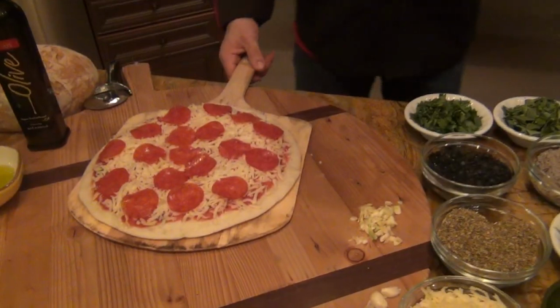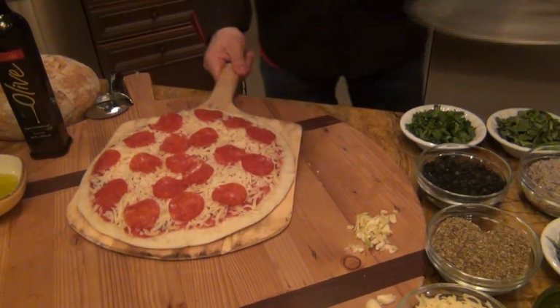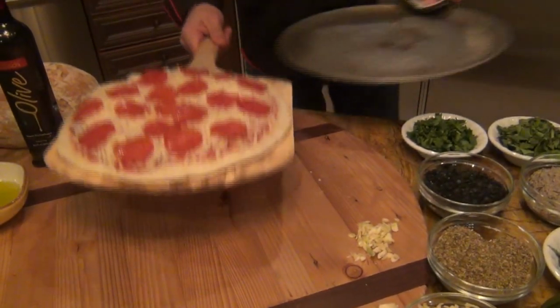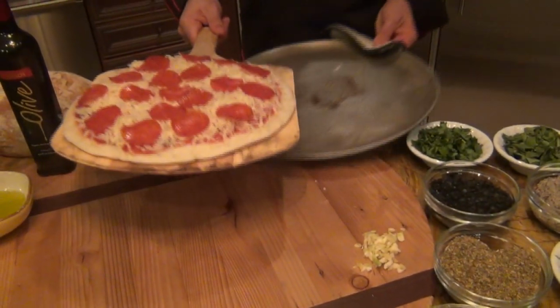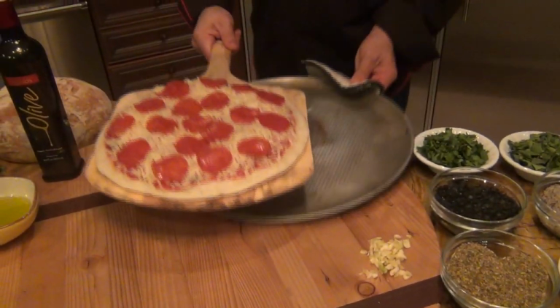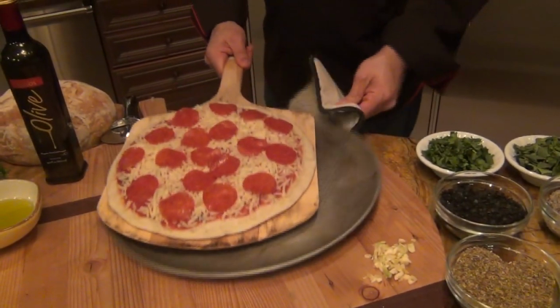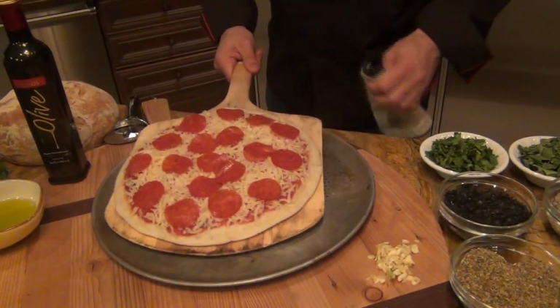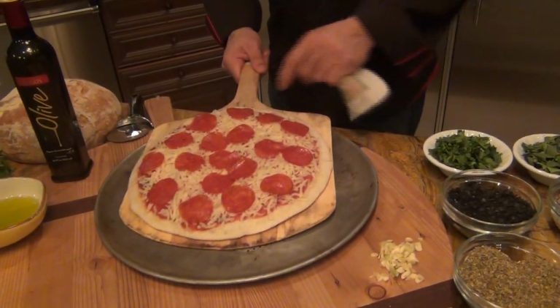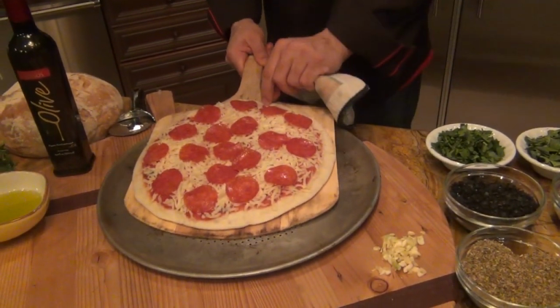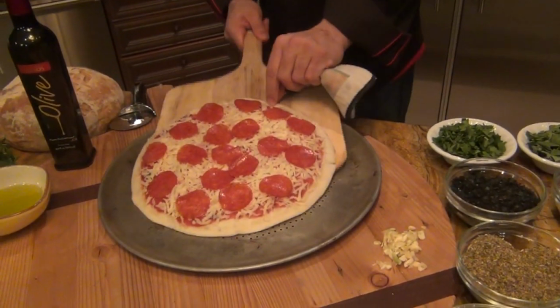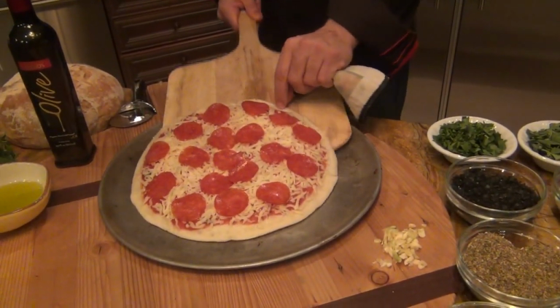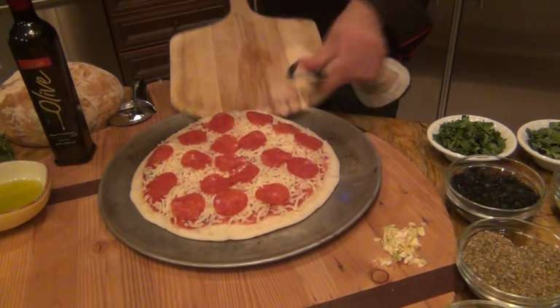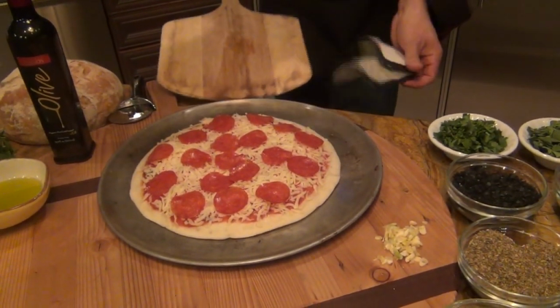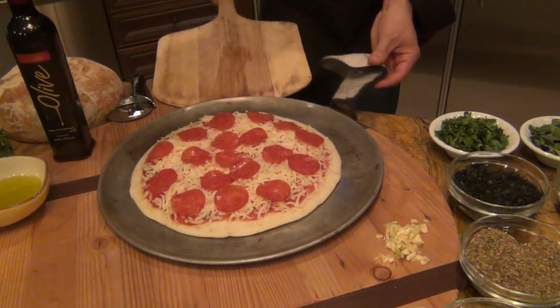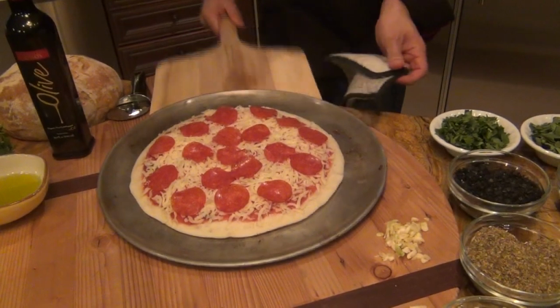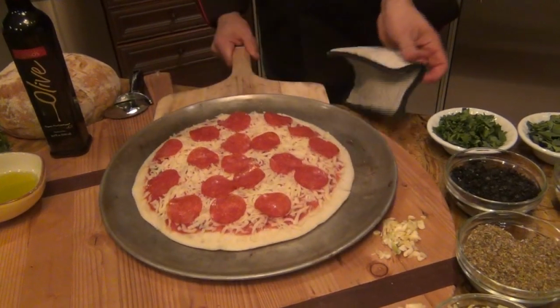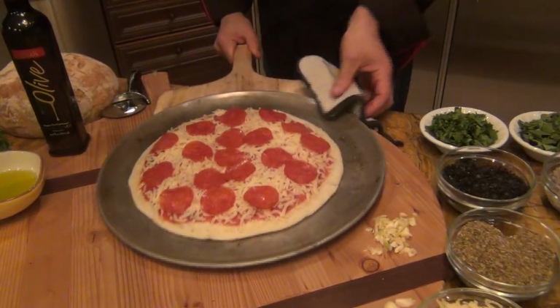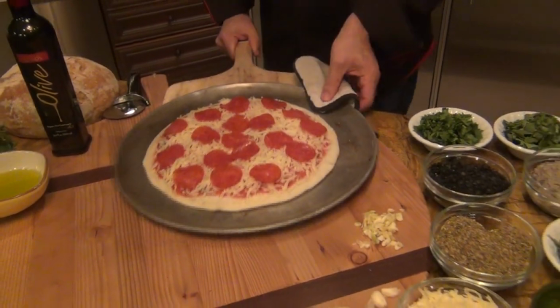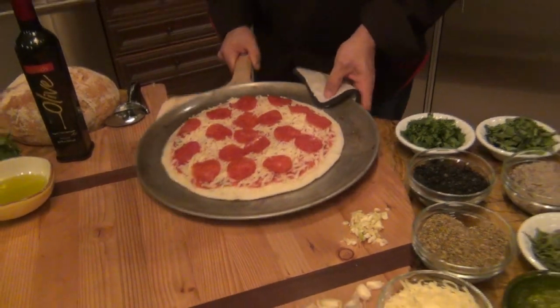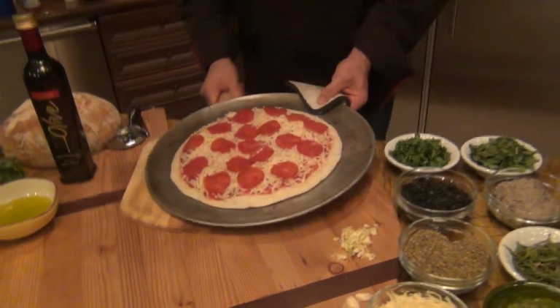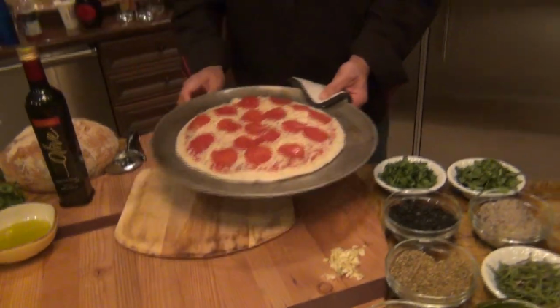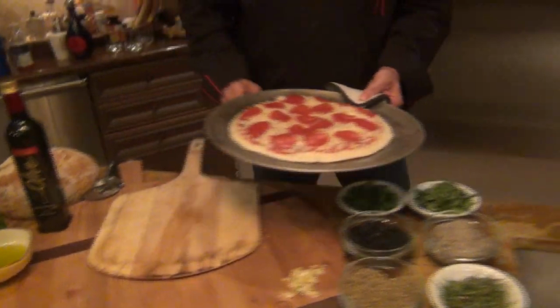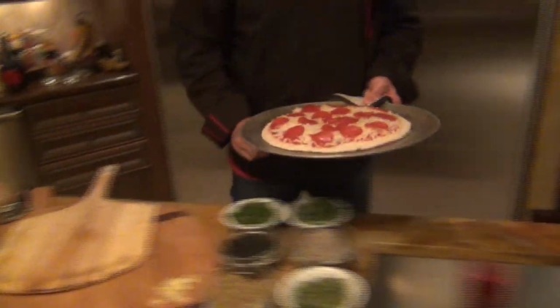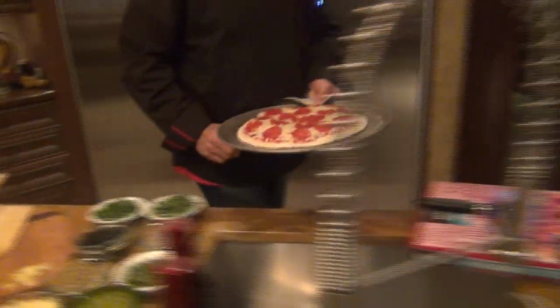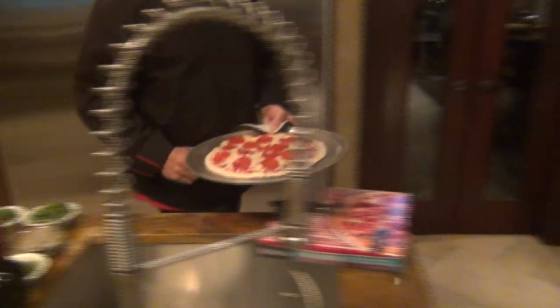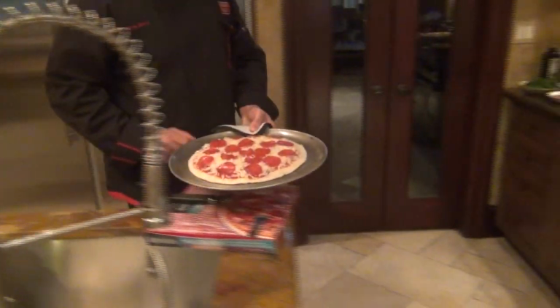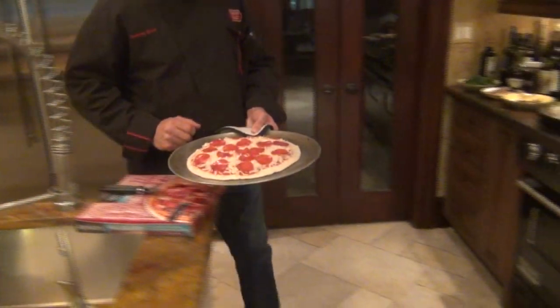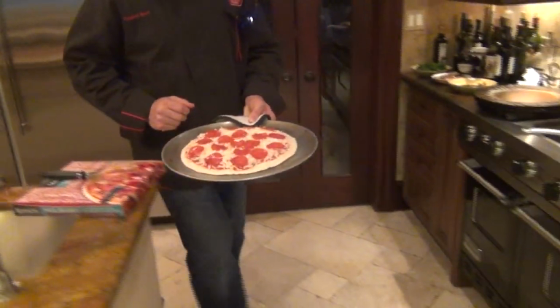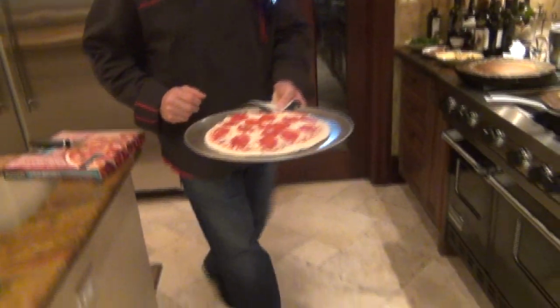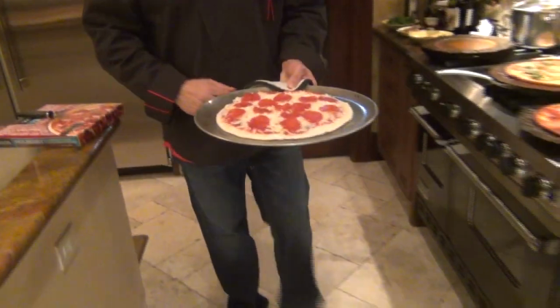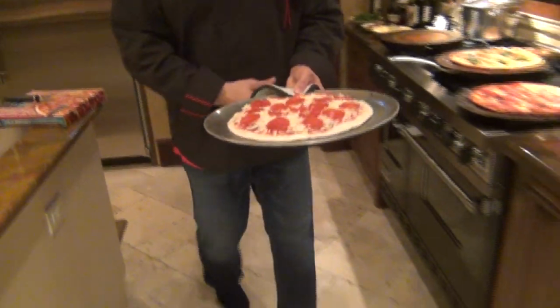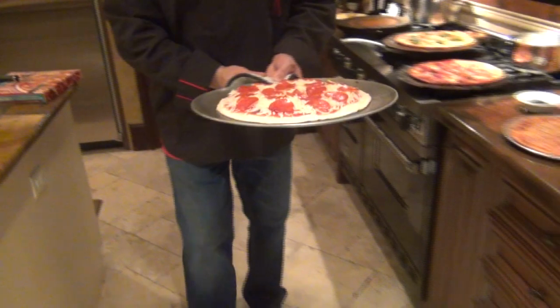Here we go. Ready to be baked. Baking sheet — put in the oven. 450 degrees temperature, baking on a lower rack.